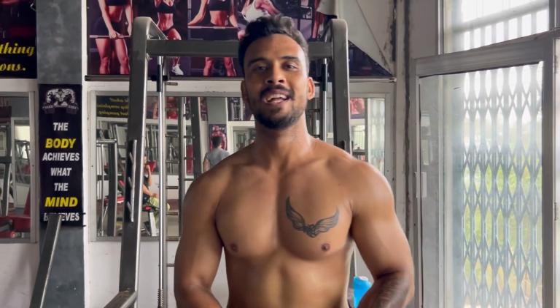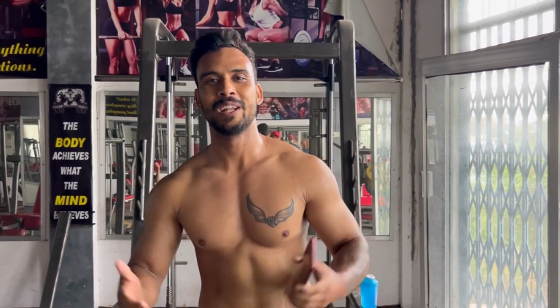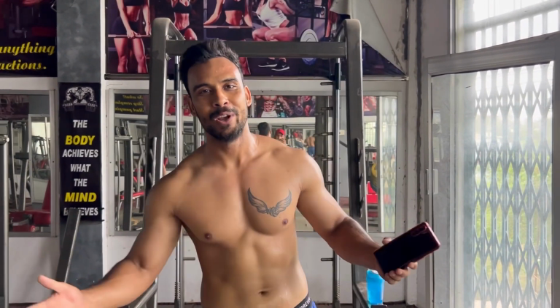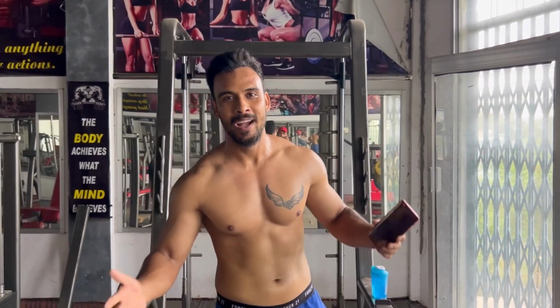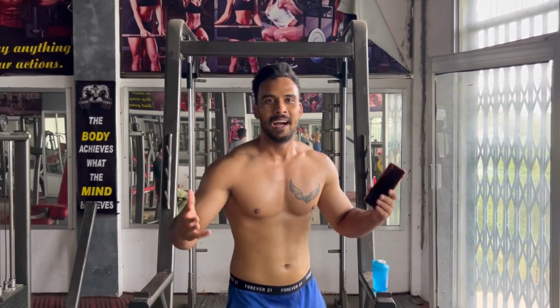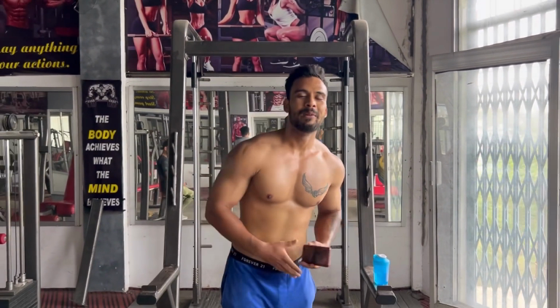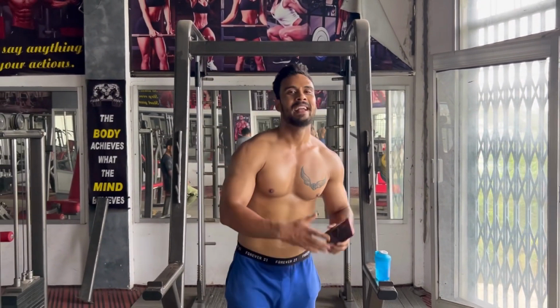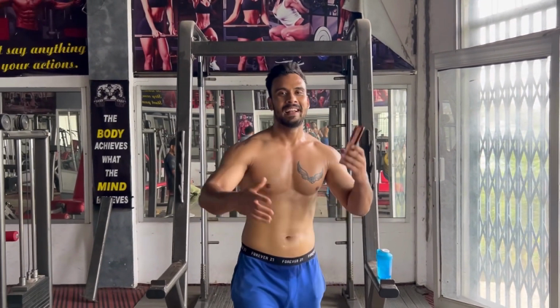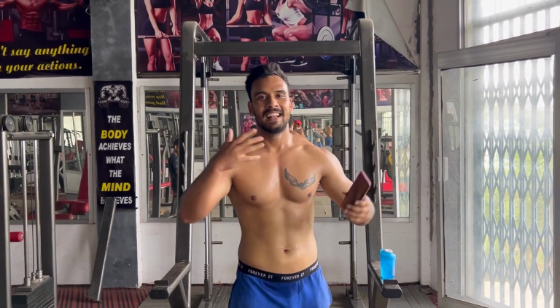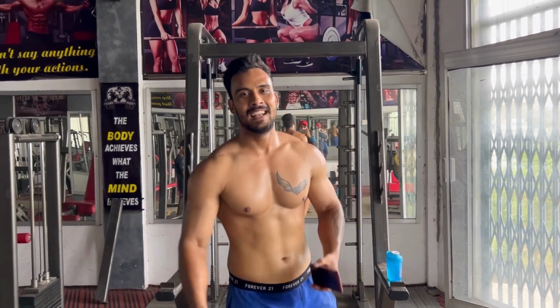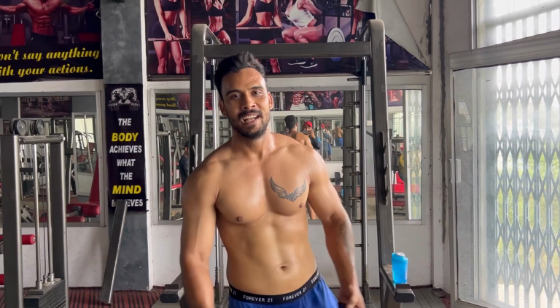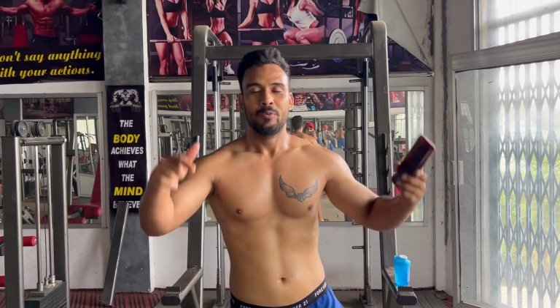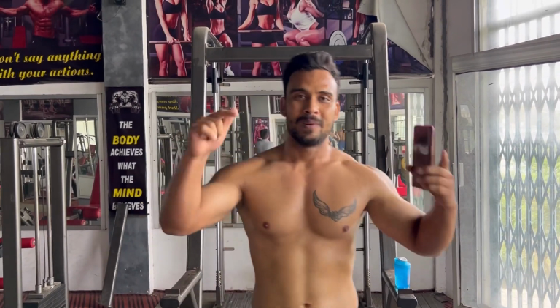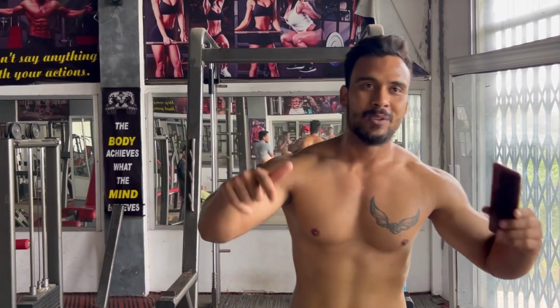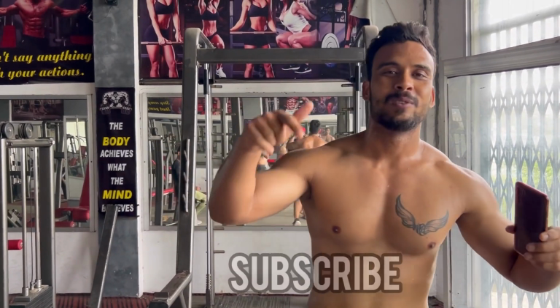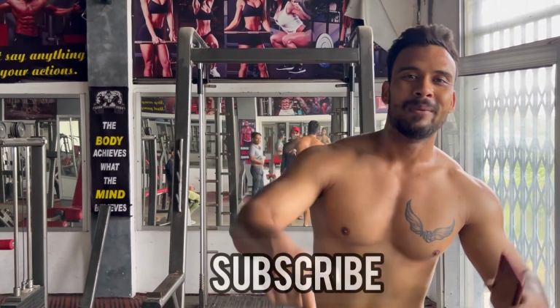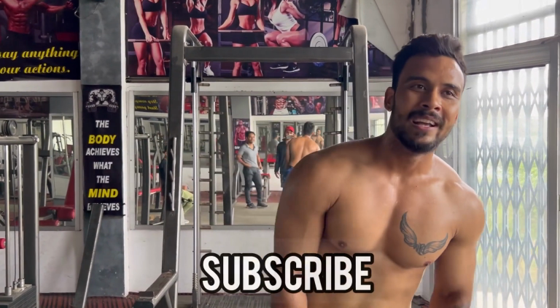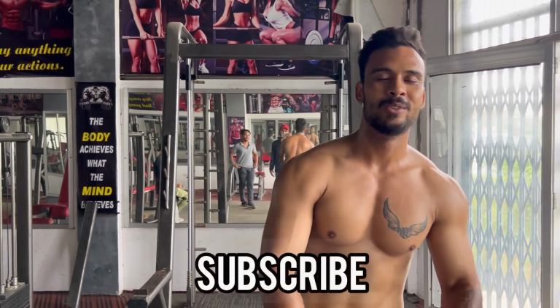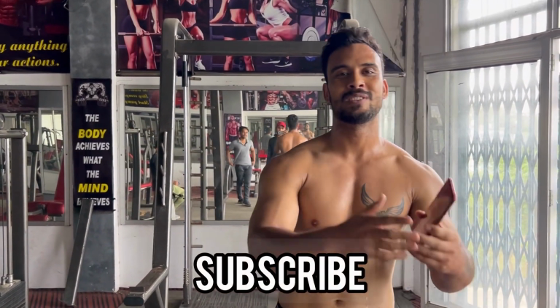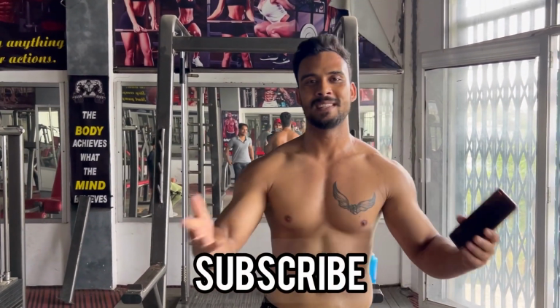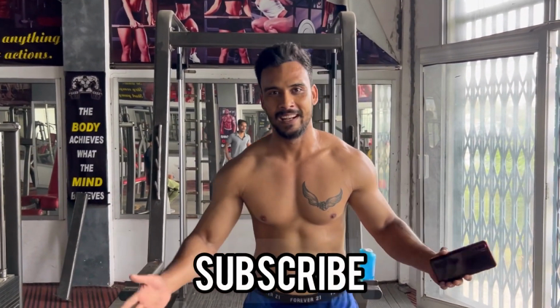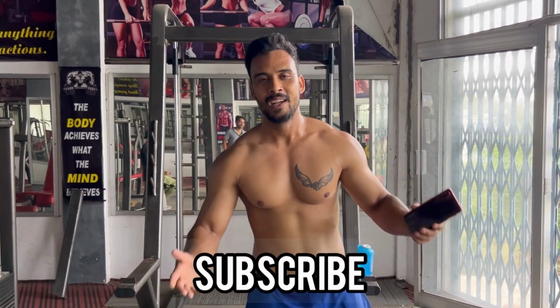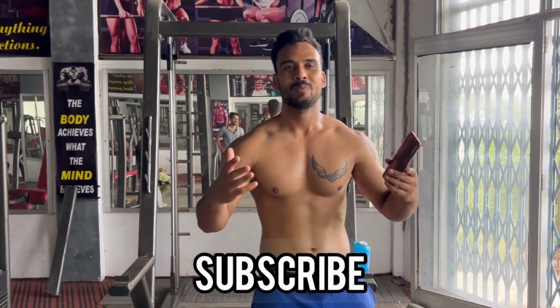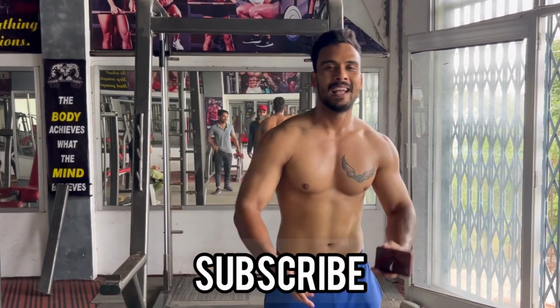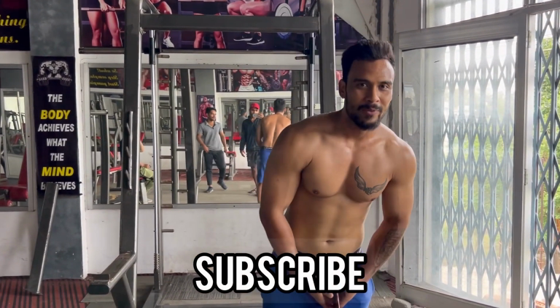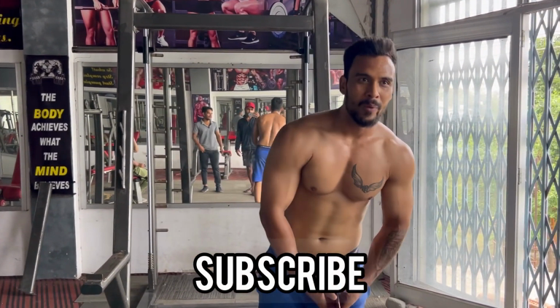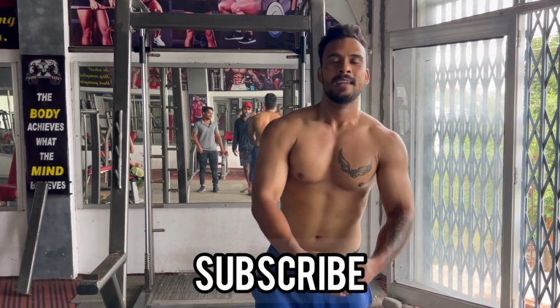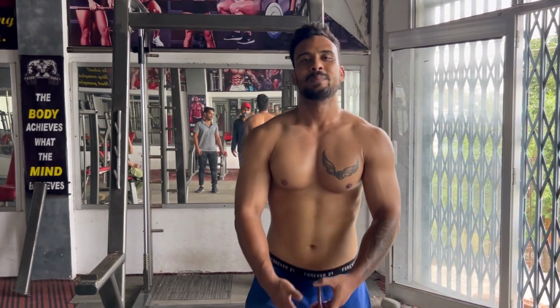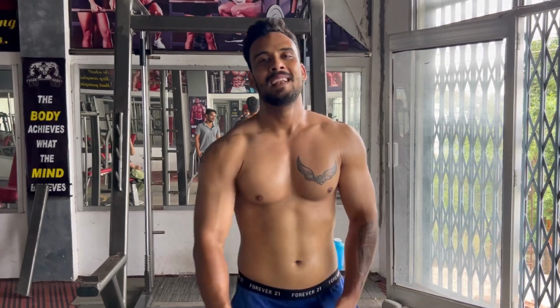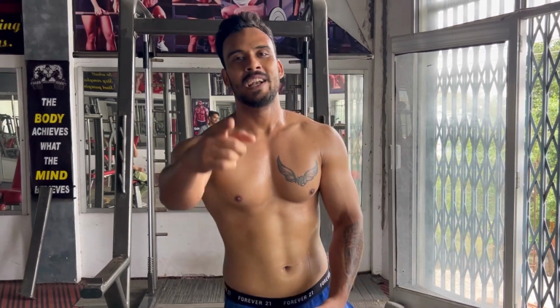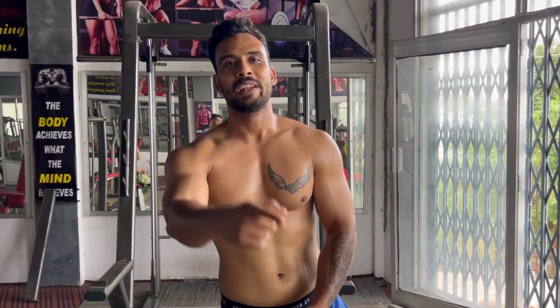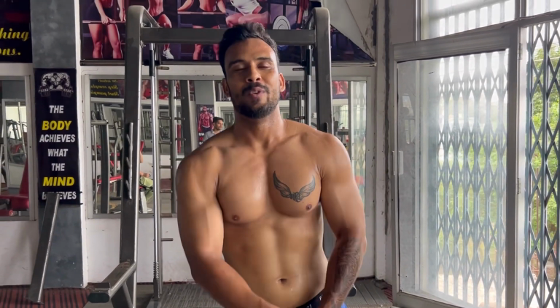That was the video. If you want to try the new challenge, if you like it, subscribe and share the video. We'll see you in the next video, so stay tuned and keep watching.